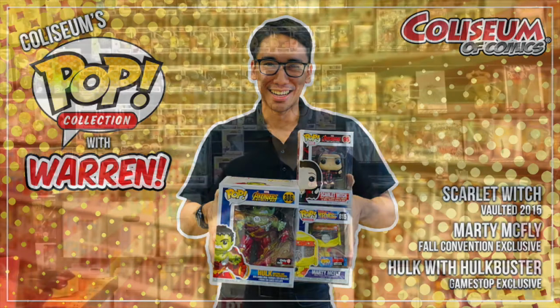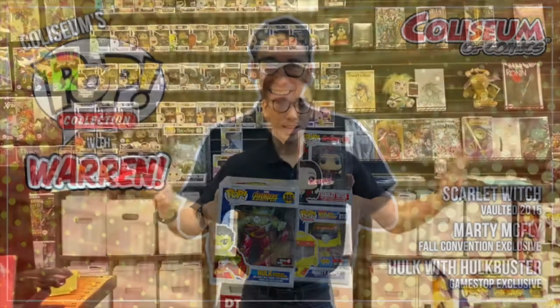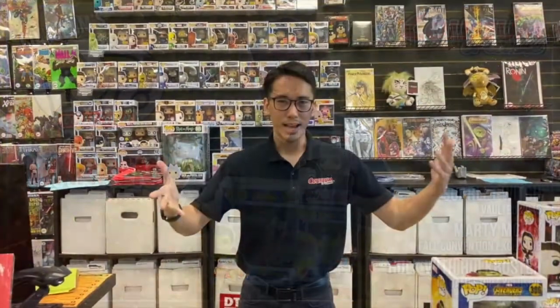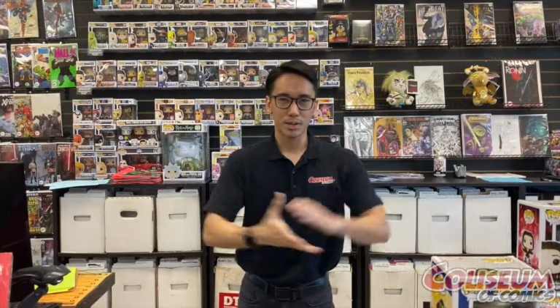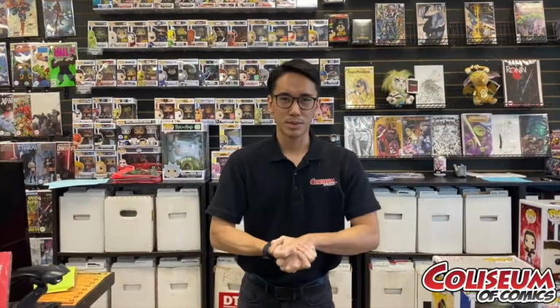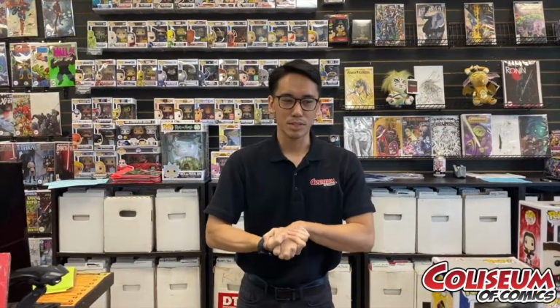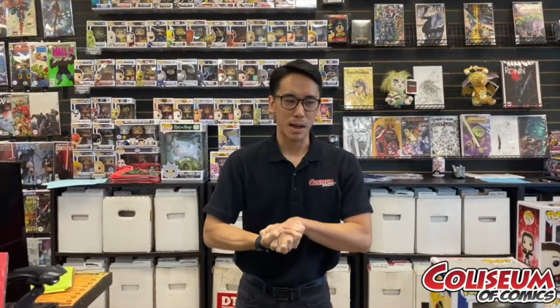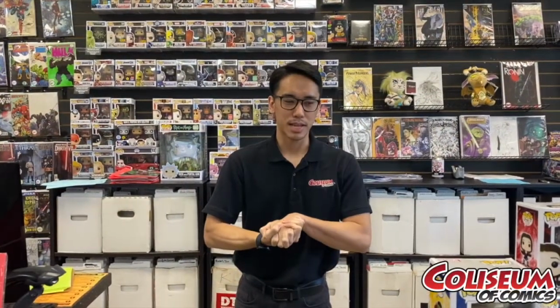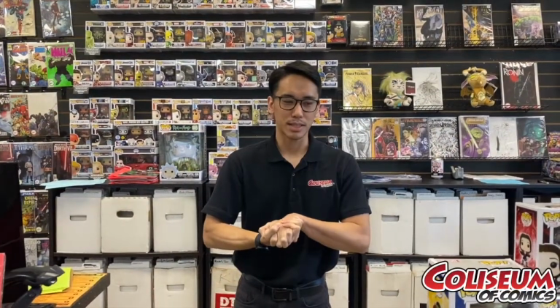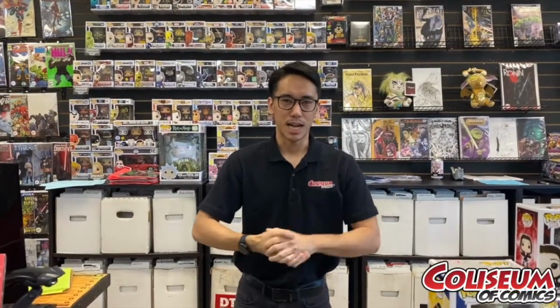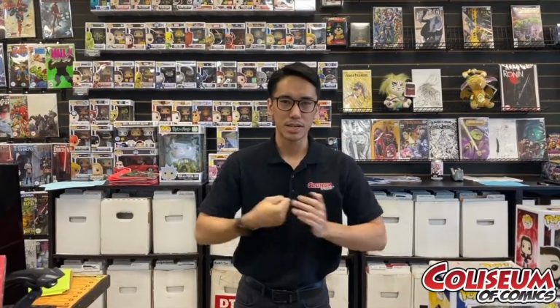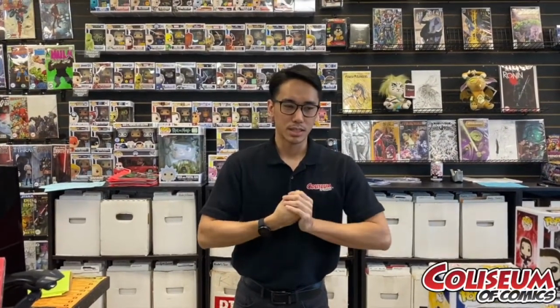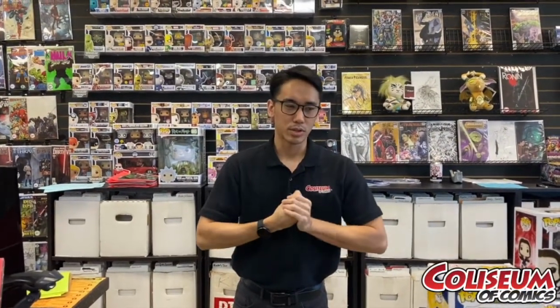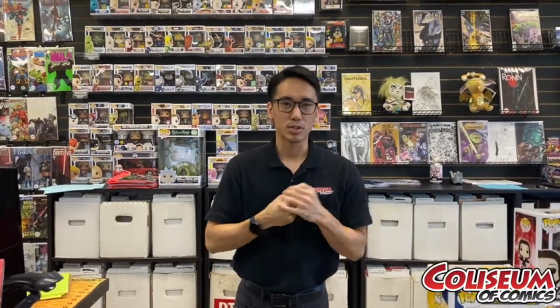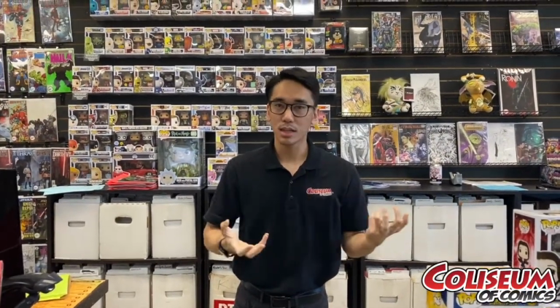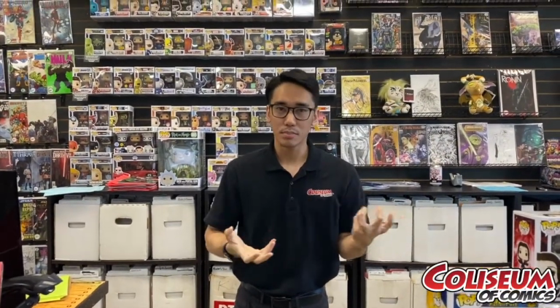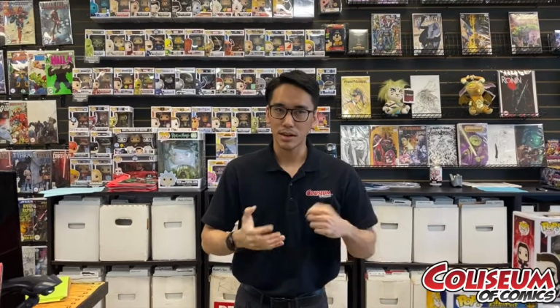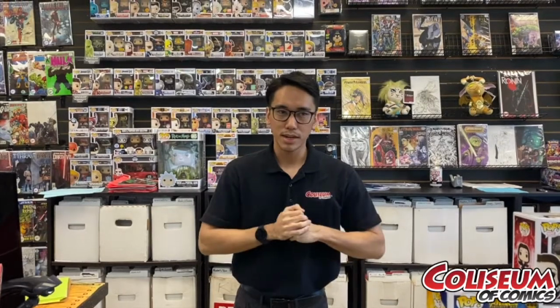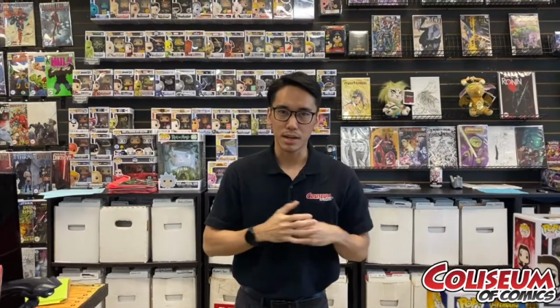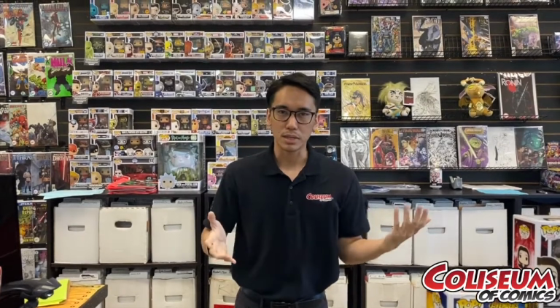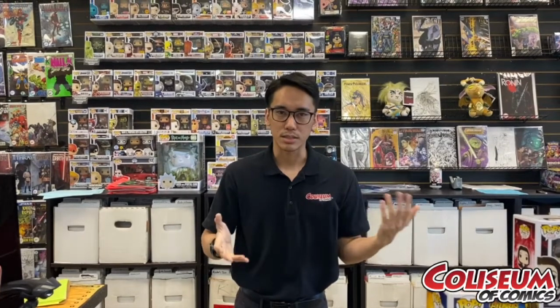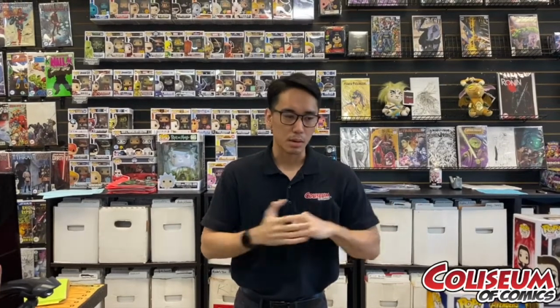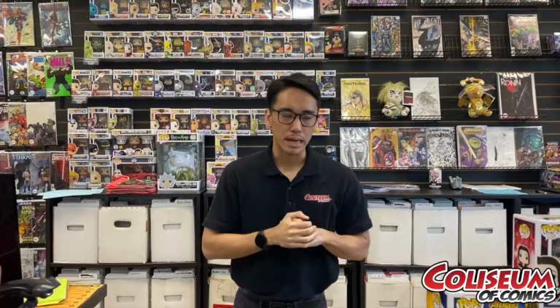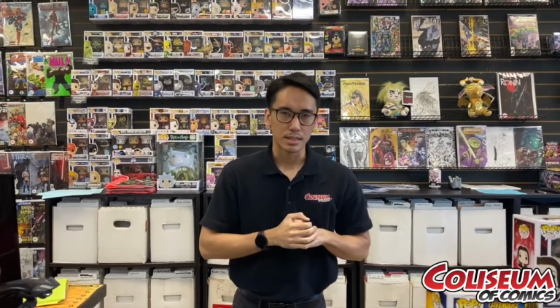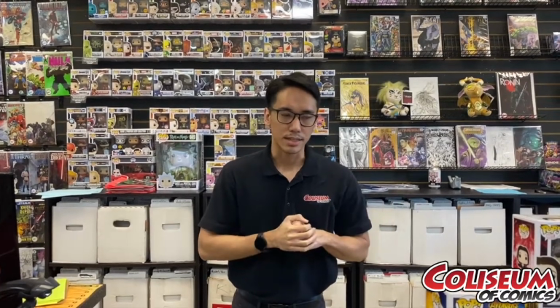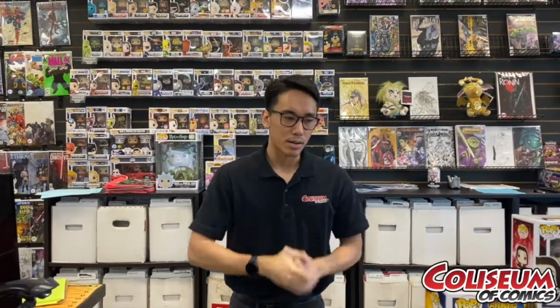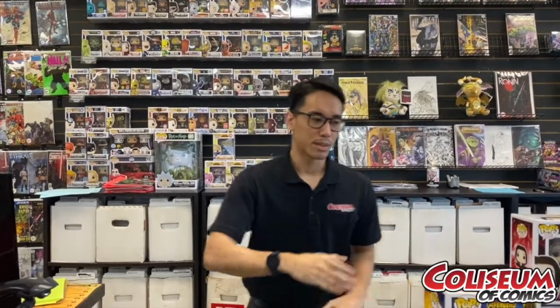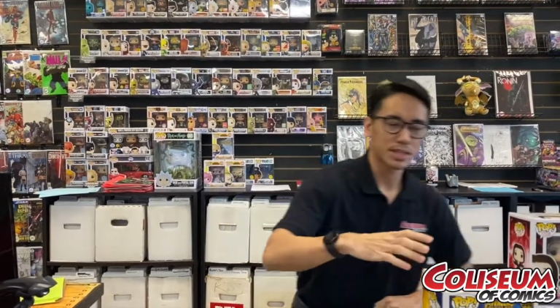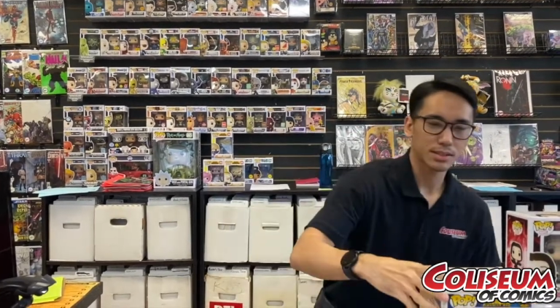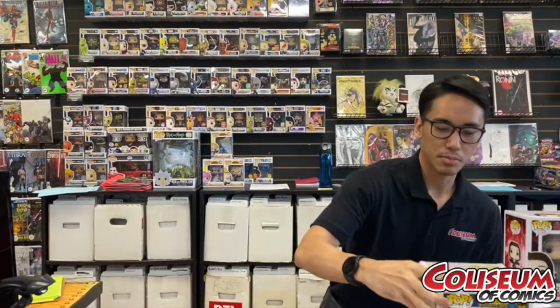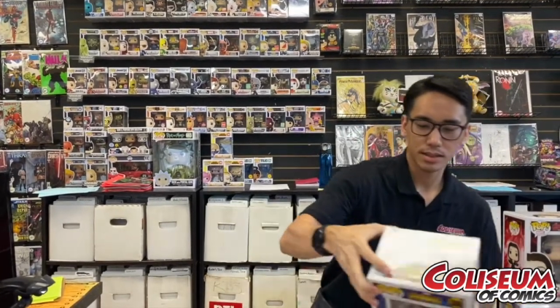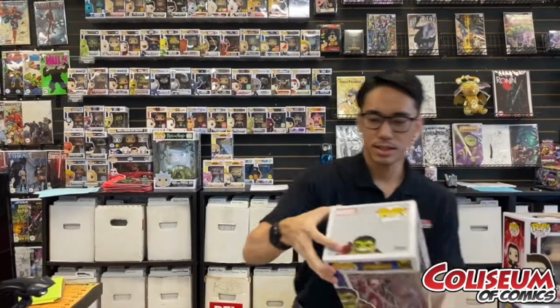Hey guys, welcome back to Warren's Pop Segment. I'm here to show you this new collection I bought. Every Friday I'm buying new collections, so come by and check us out. The first thing I want to talk about is...